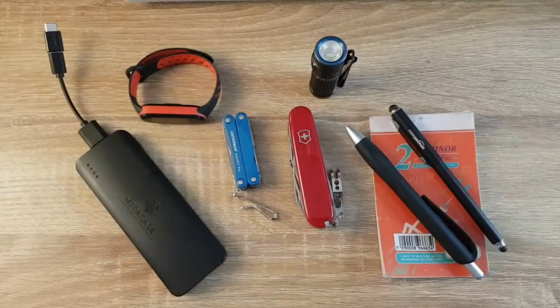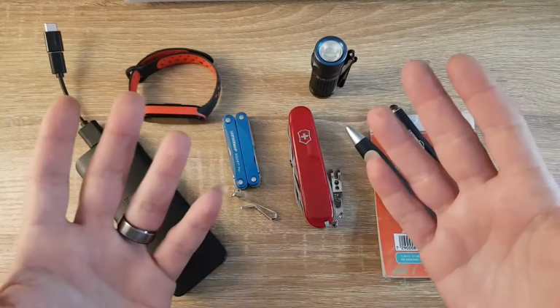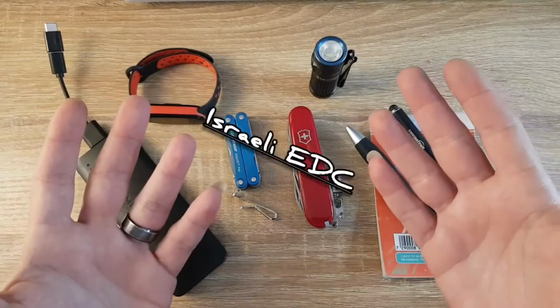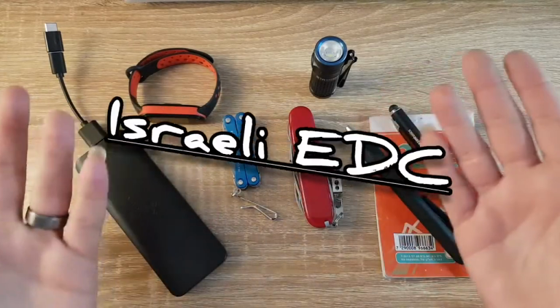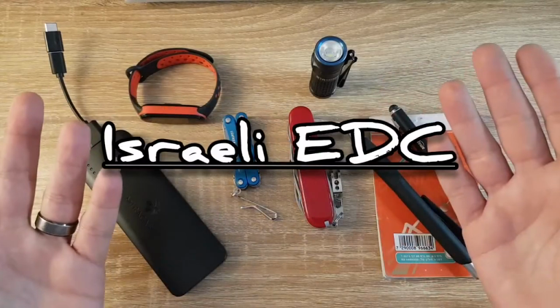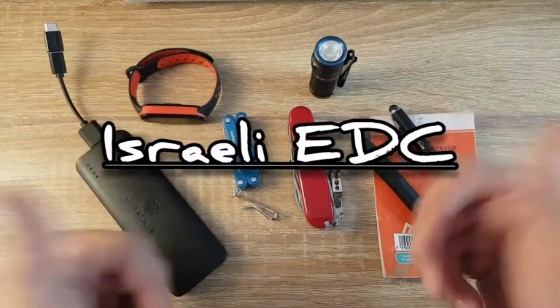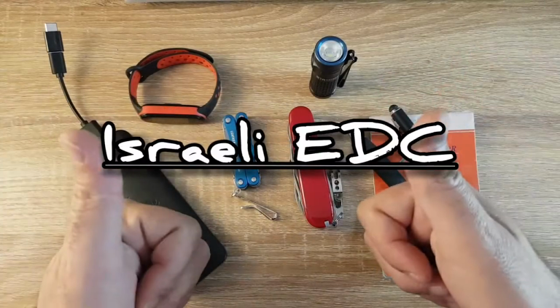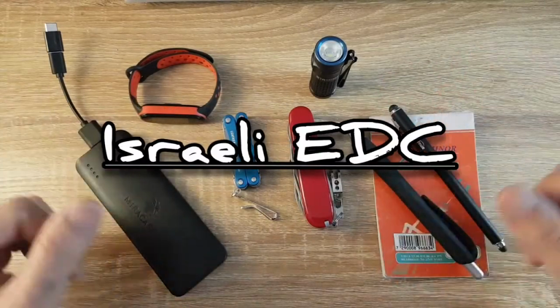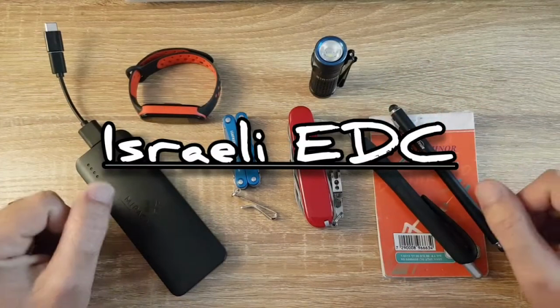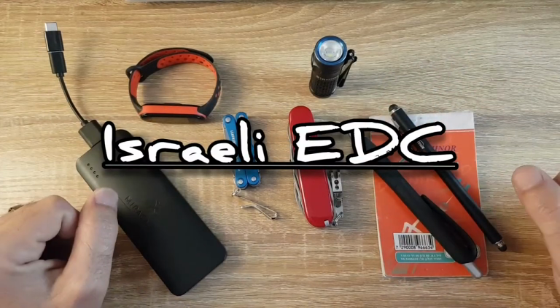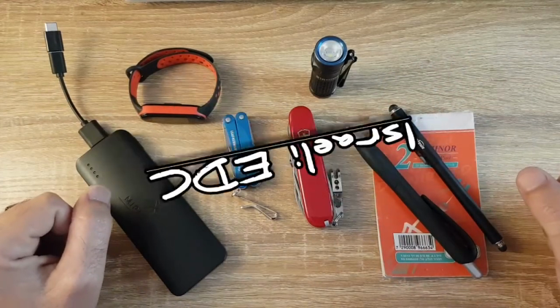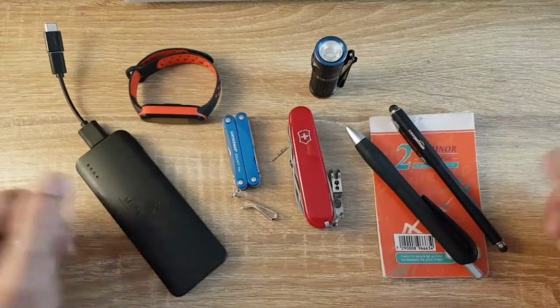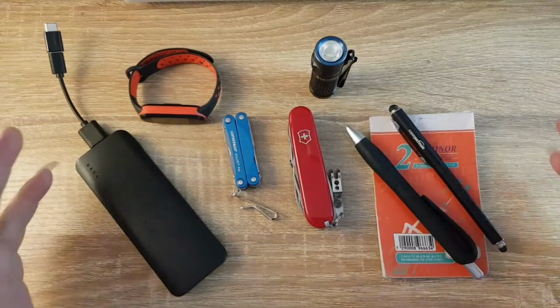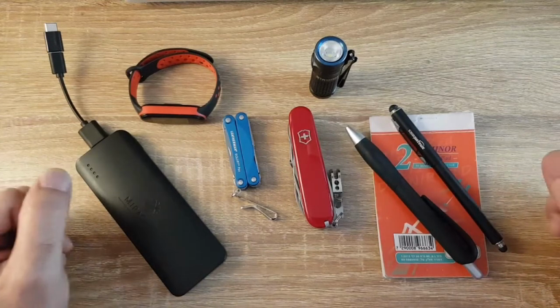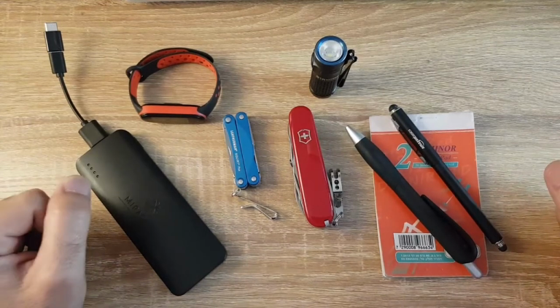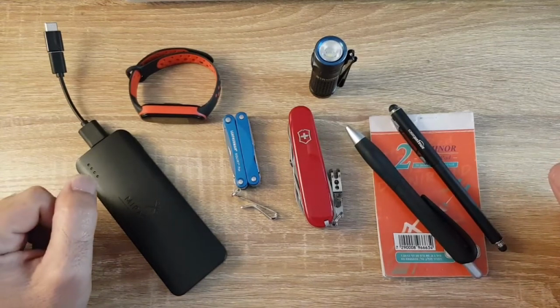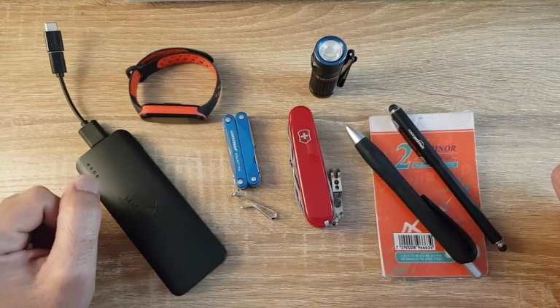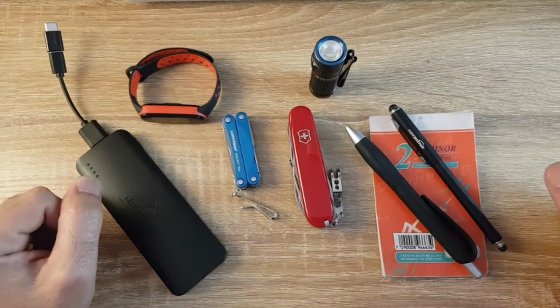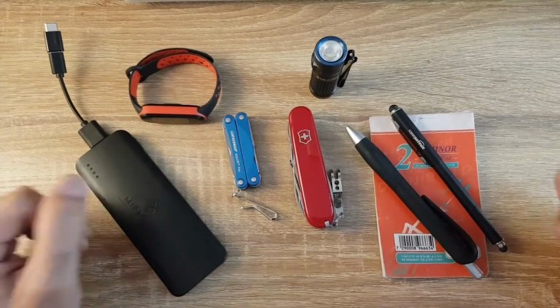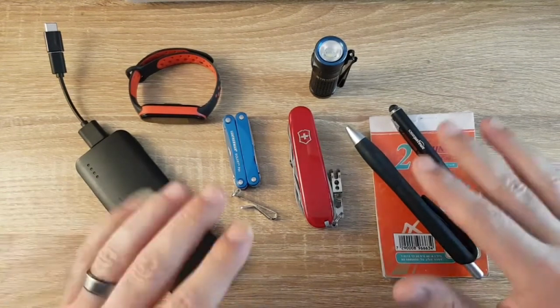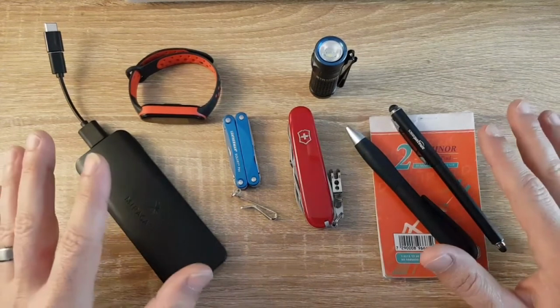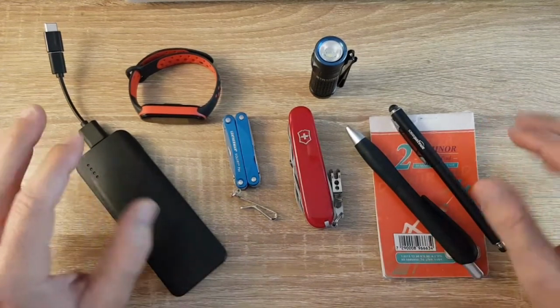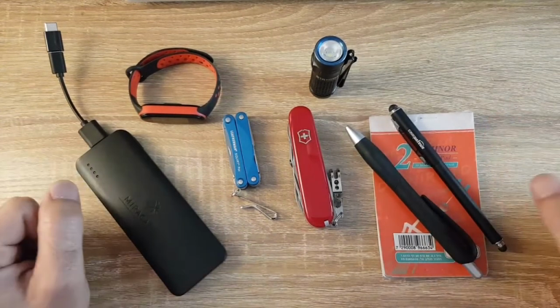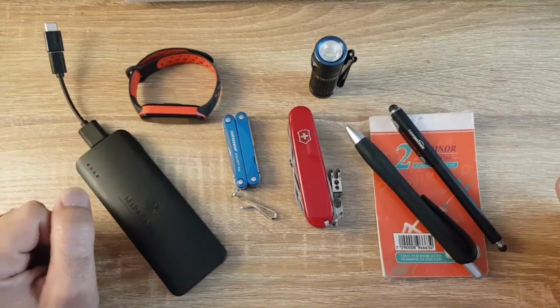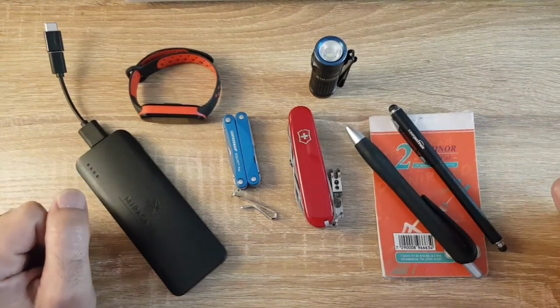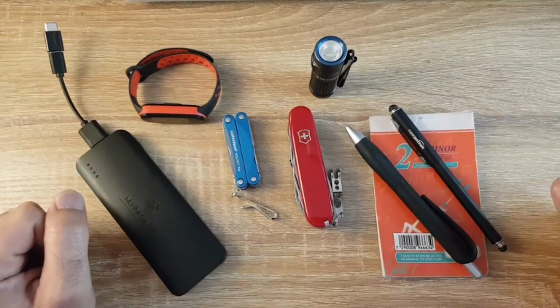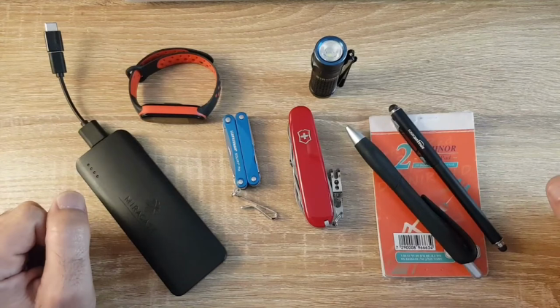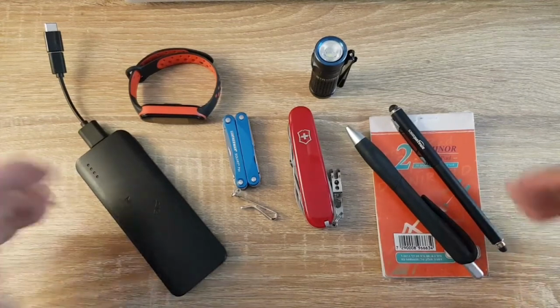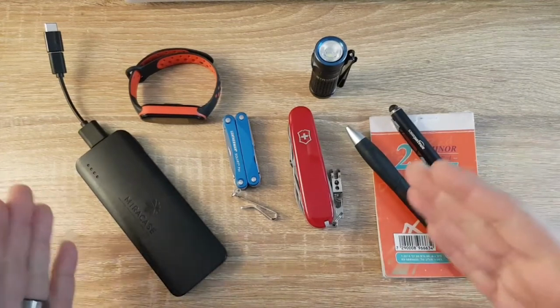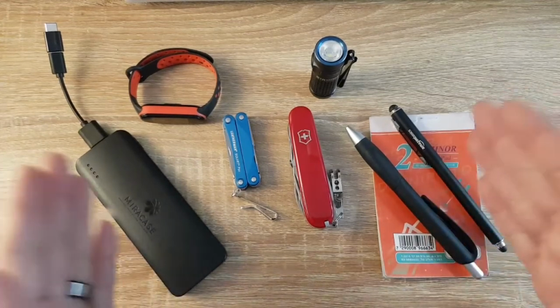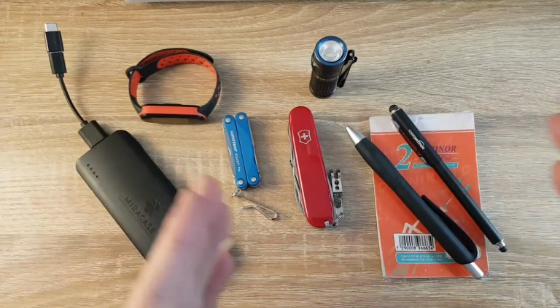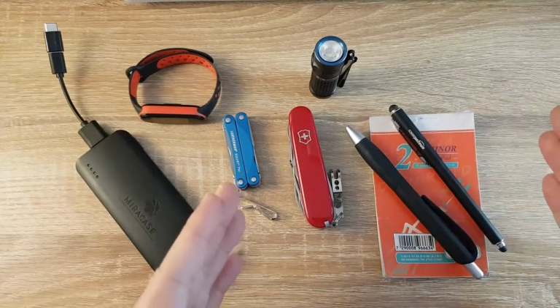Shalom everyone and welcome back! Thank you for joining me on today's video. Today's video is gonna be a short quick one — I just want to show you guys what I carry when I leave the house for my videography job.